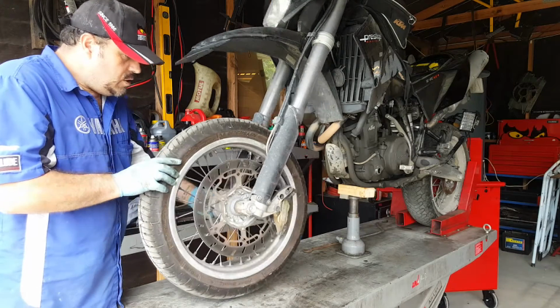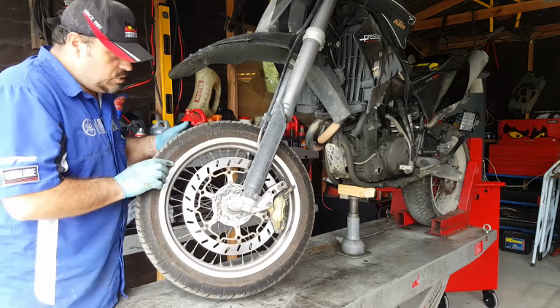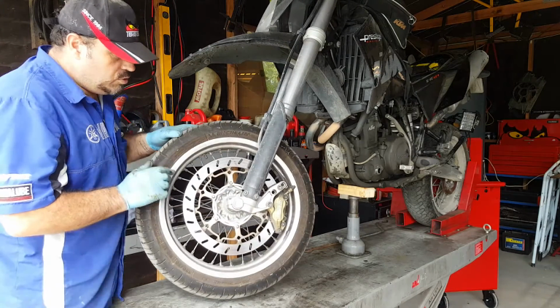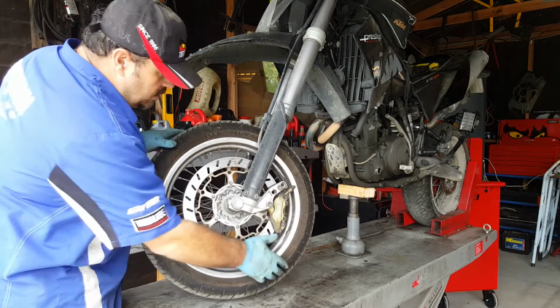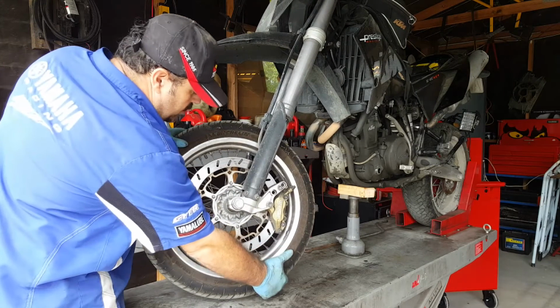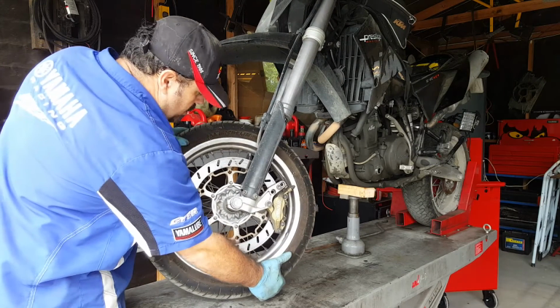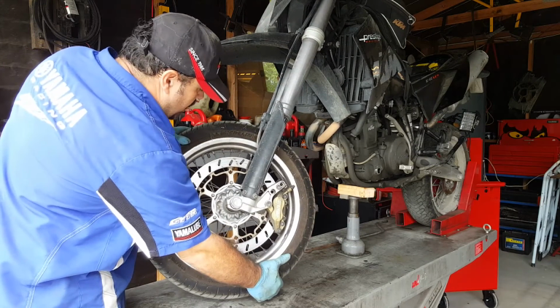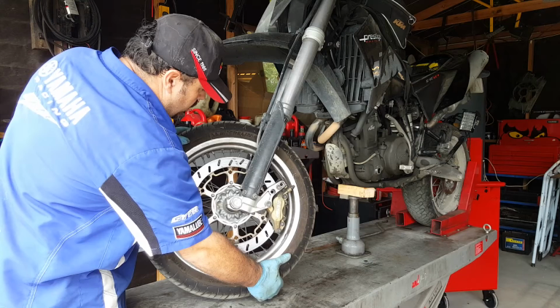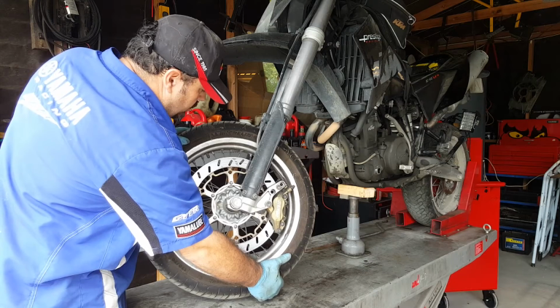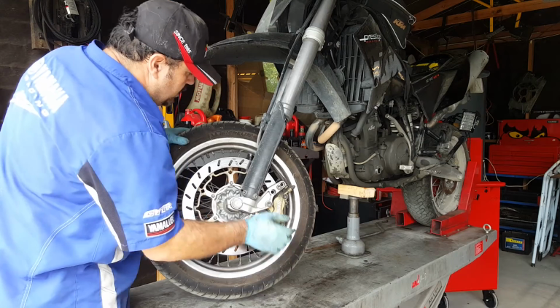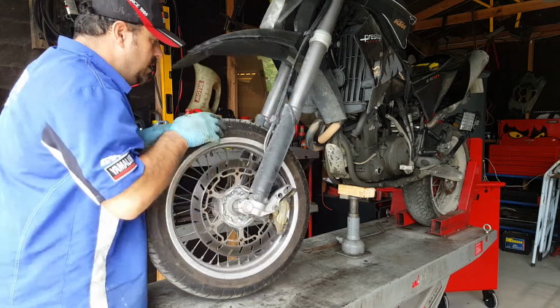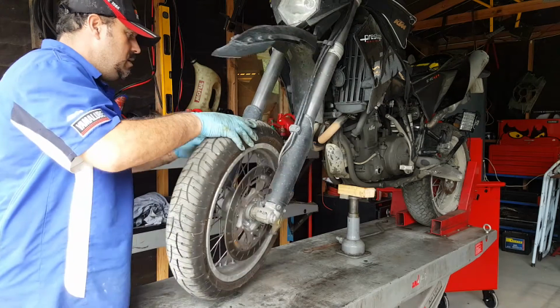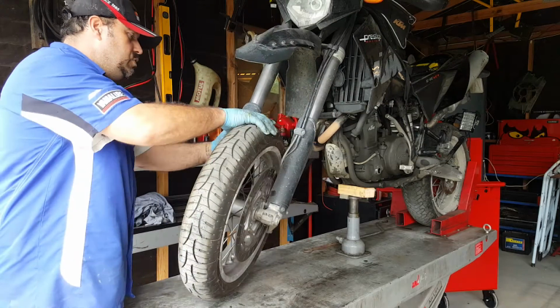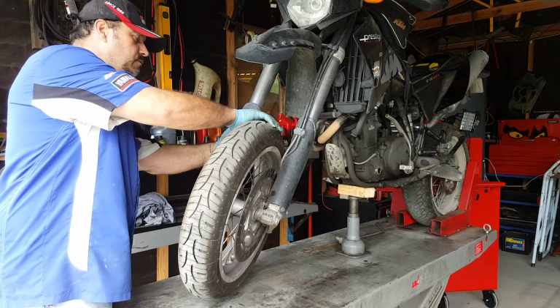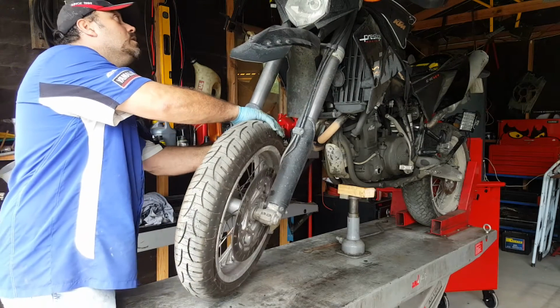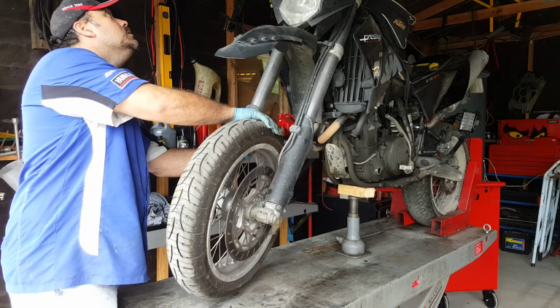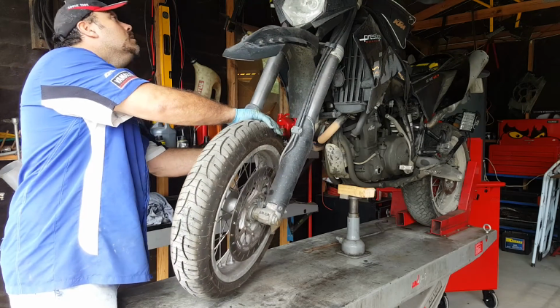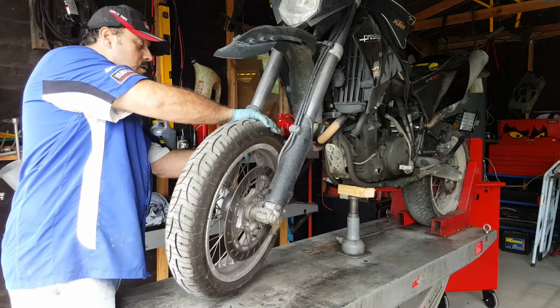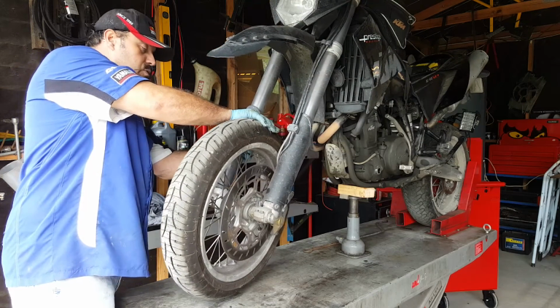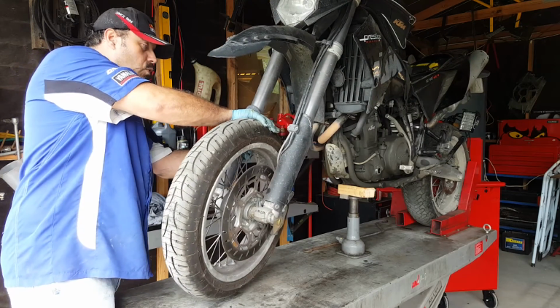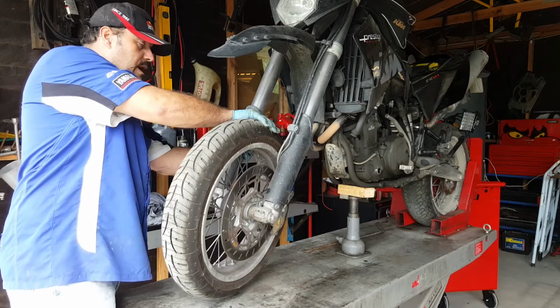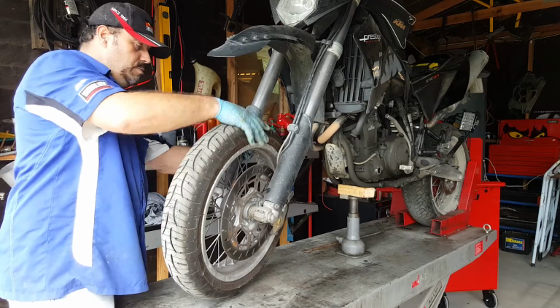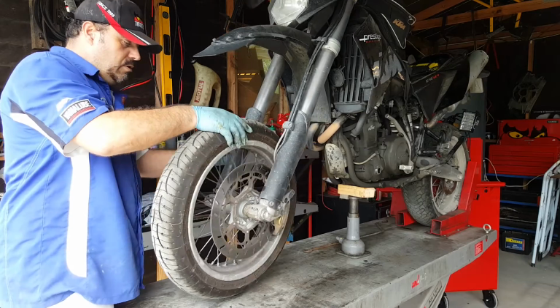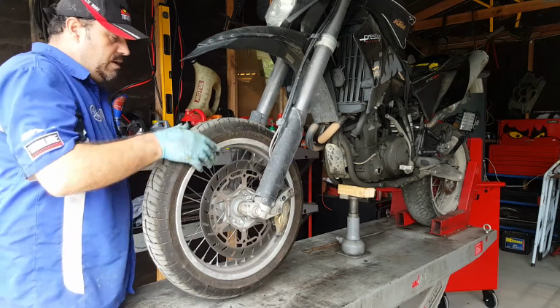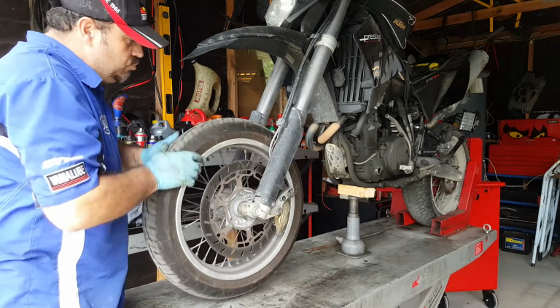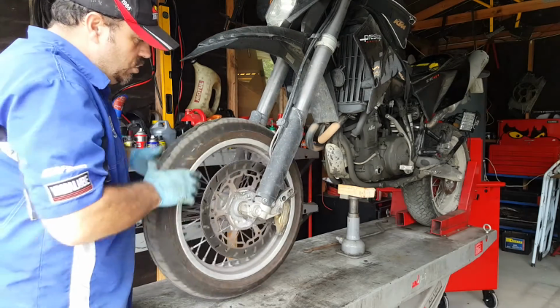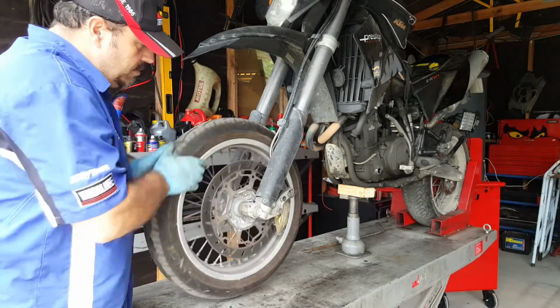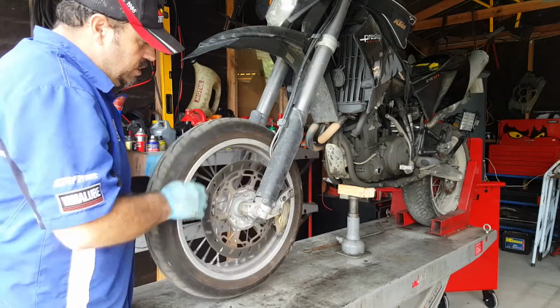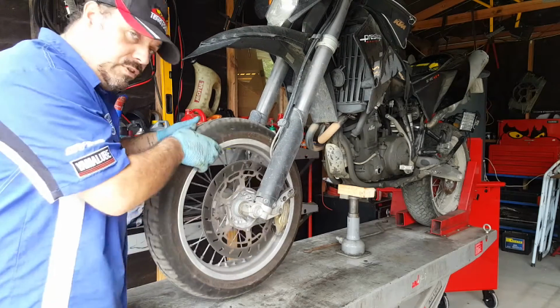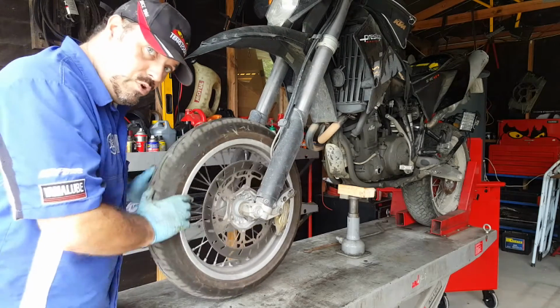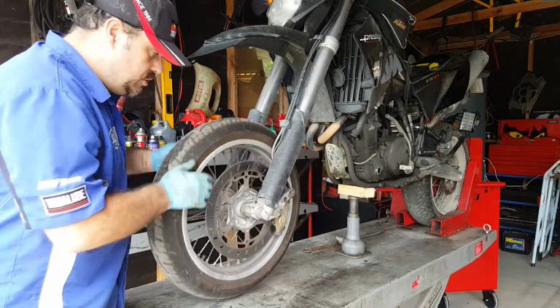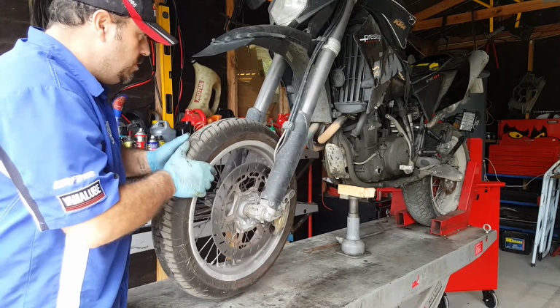You can also put the wheel into lock and just check the wheel for any kind of play between the fork and the rim itself. All that feels really good, and I'm pretty confident the front wheel bearings are good on this bike.